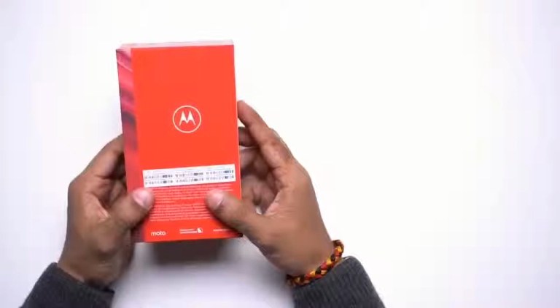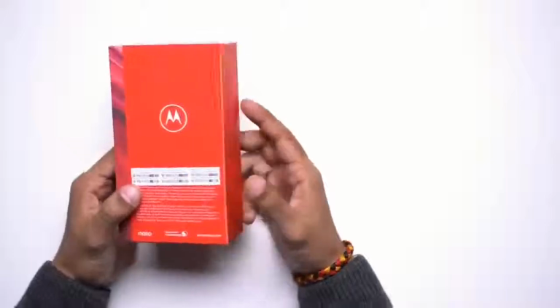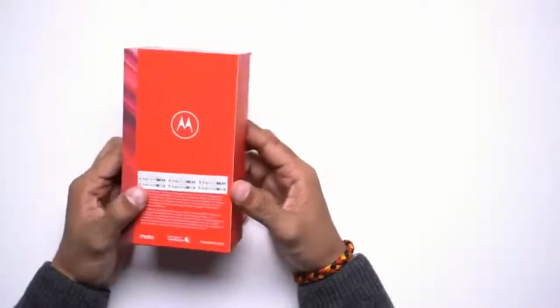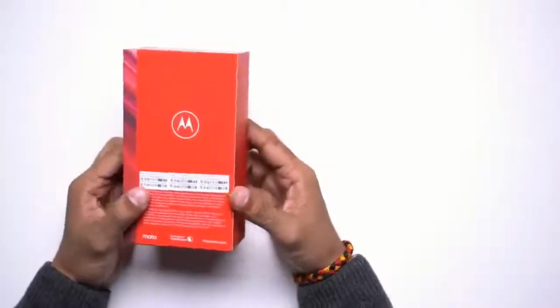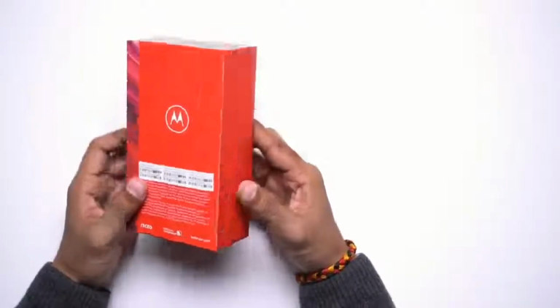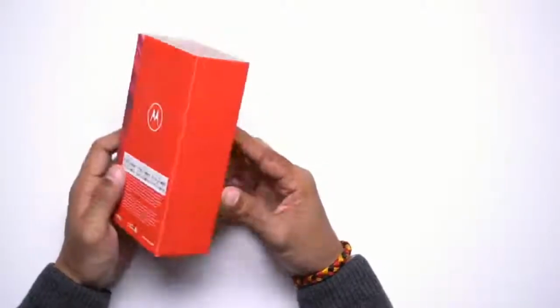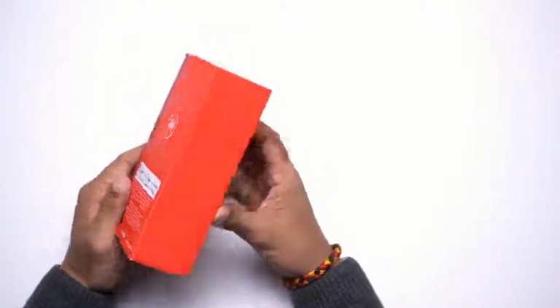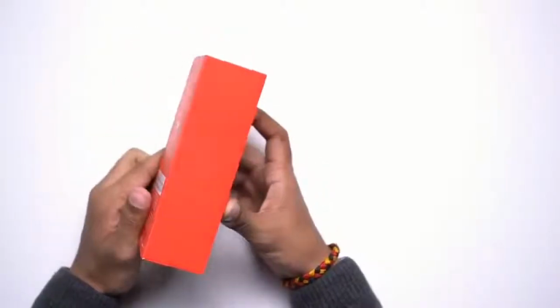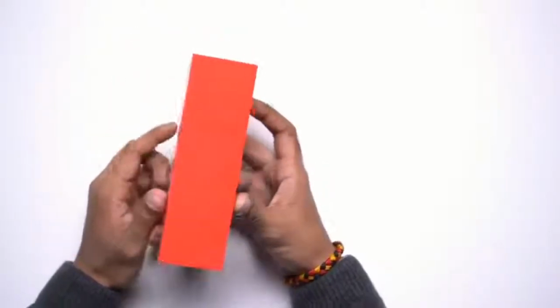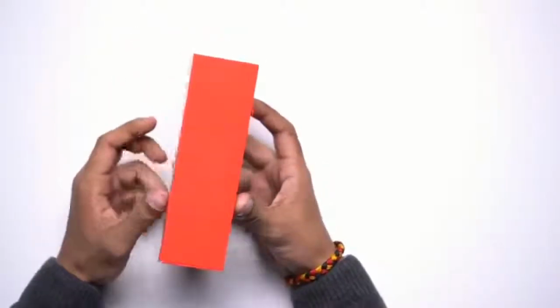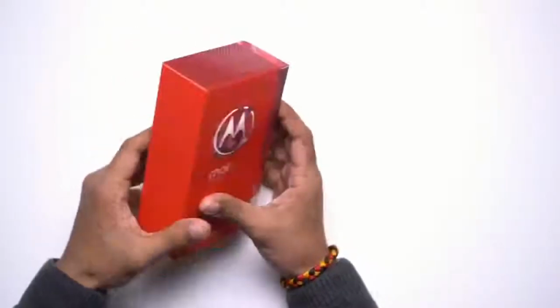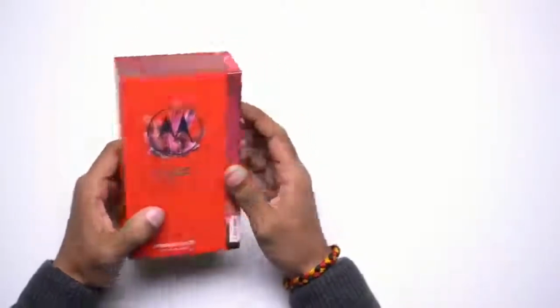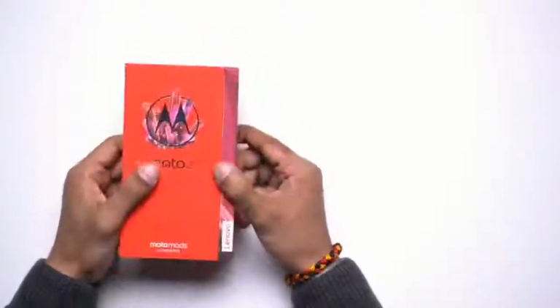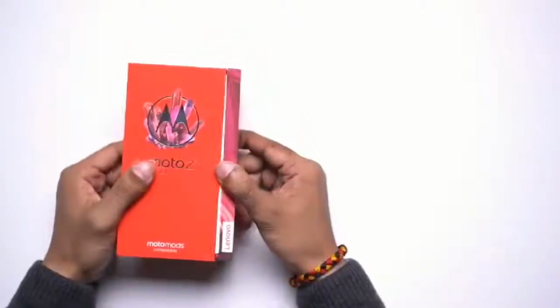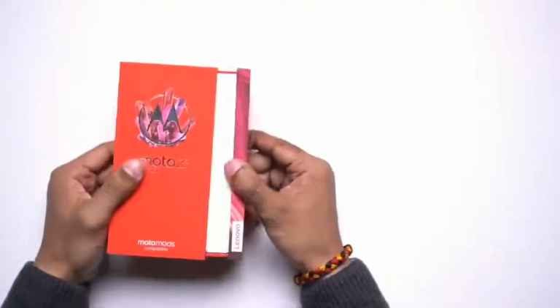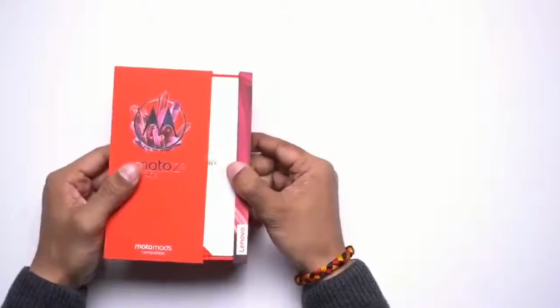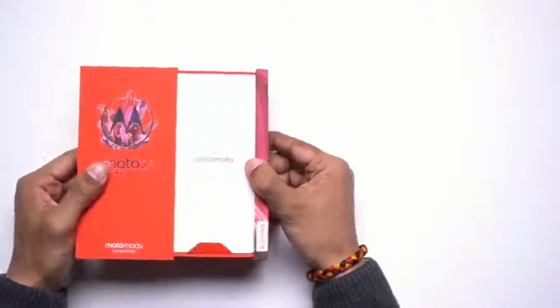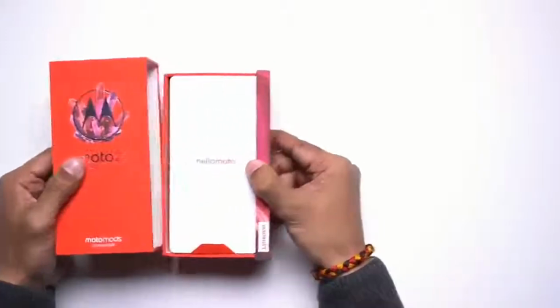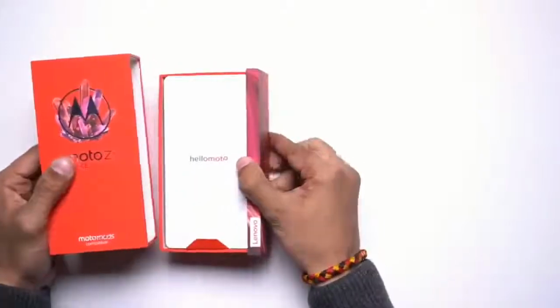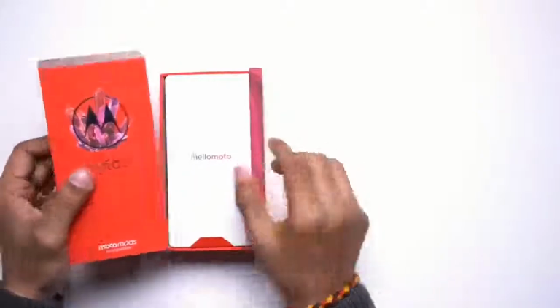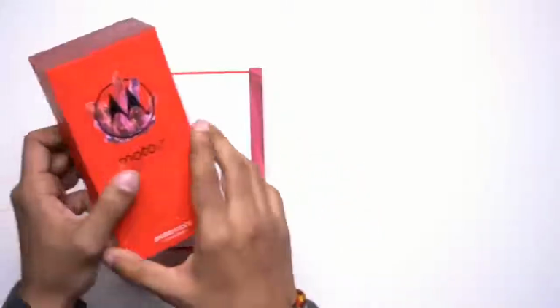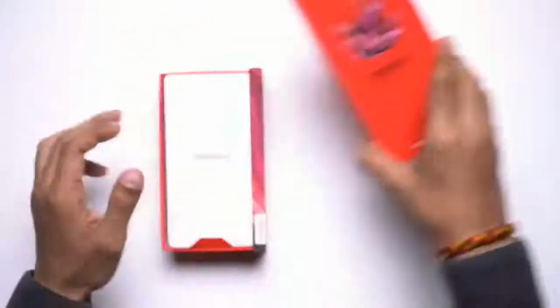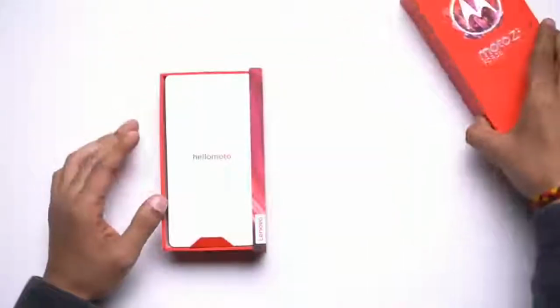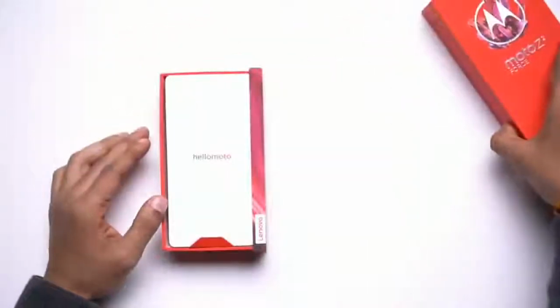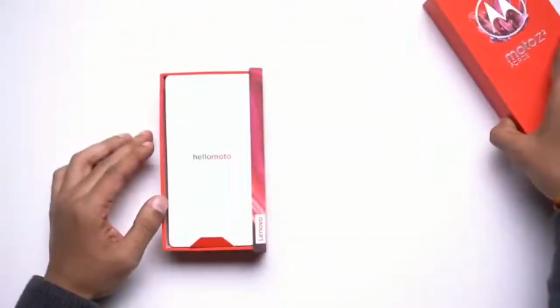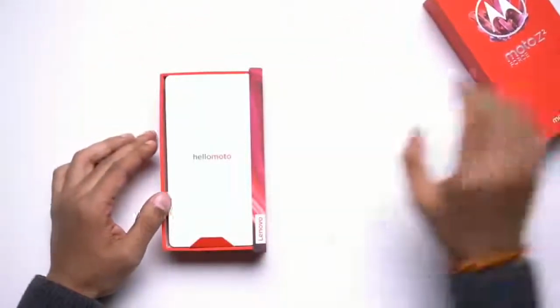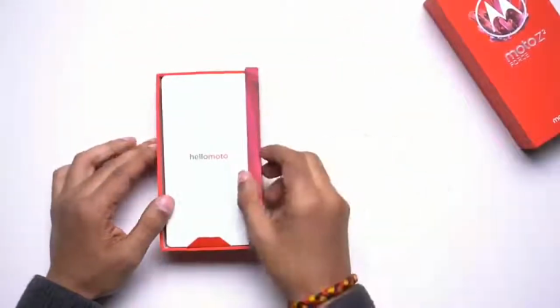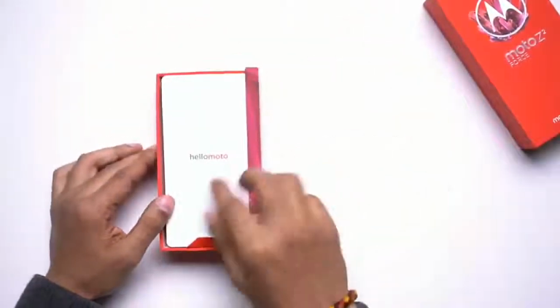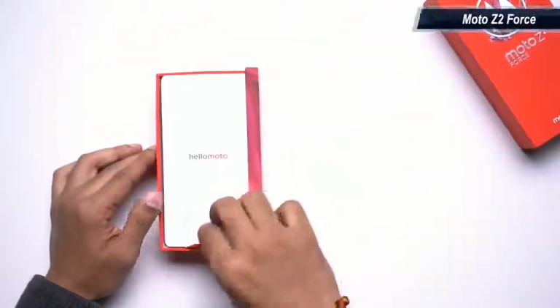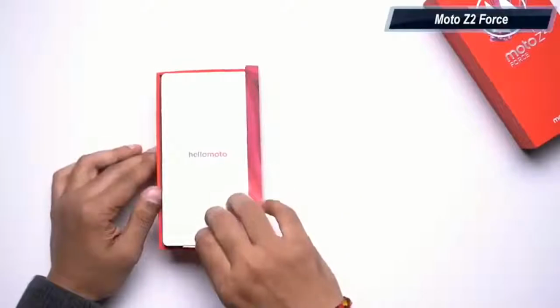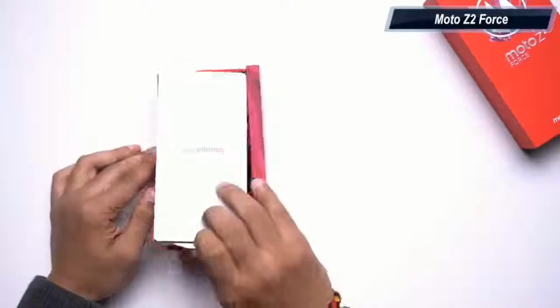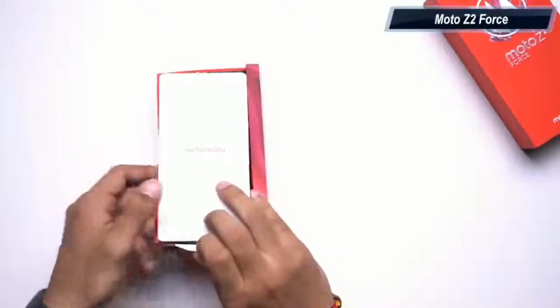I'll be giving you my first impressions on the Moto Z2 Force smartphone. As you can see, it comes packaged in a red cardboard box, opening which you'll find the smartphone itself.